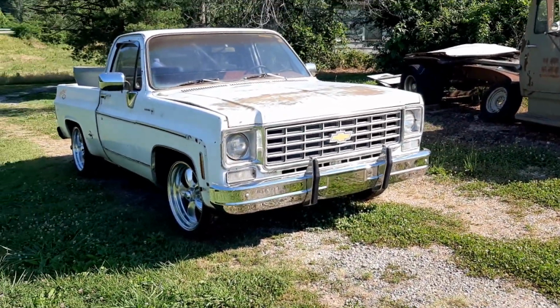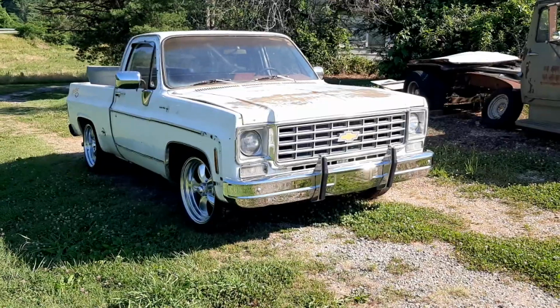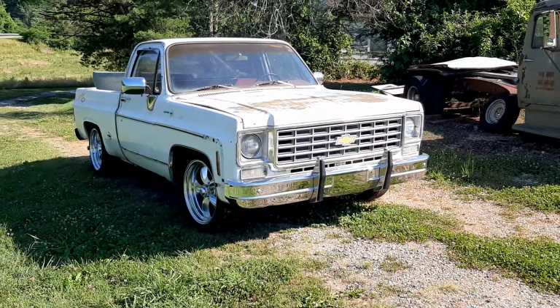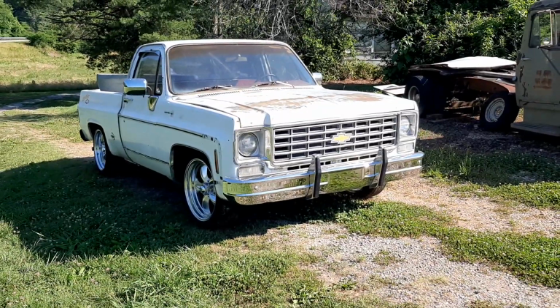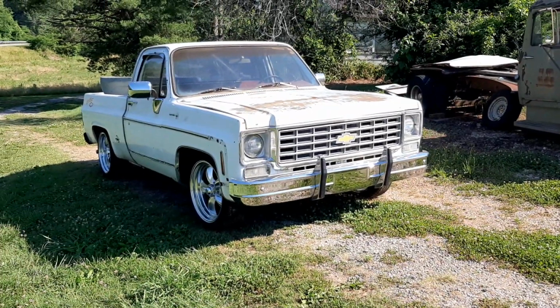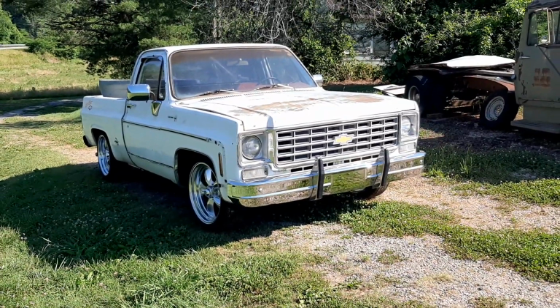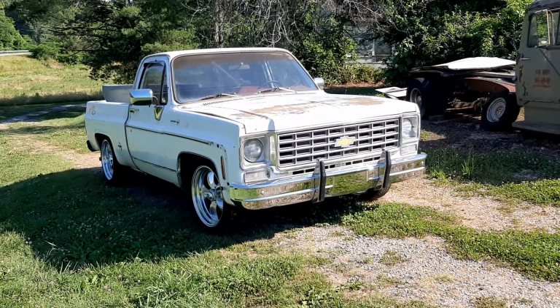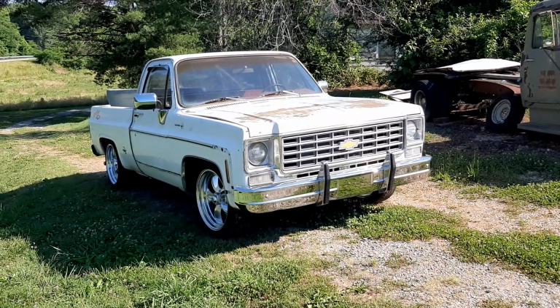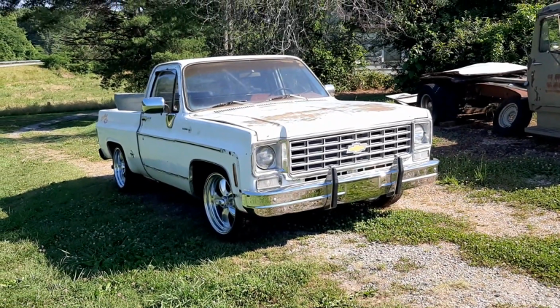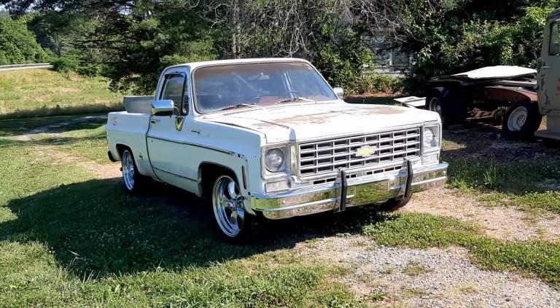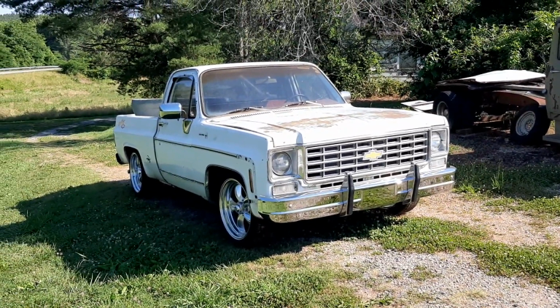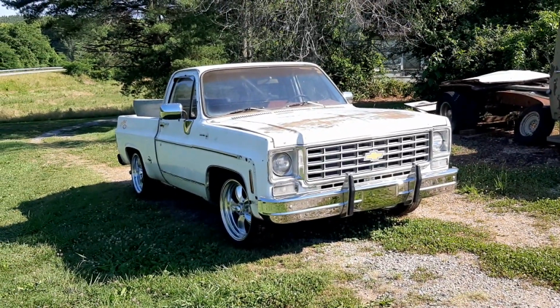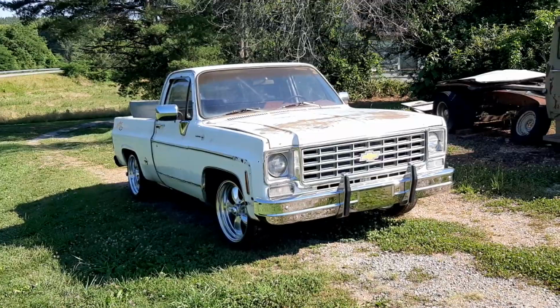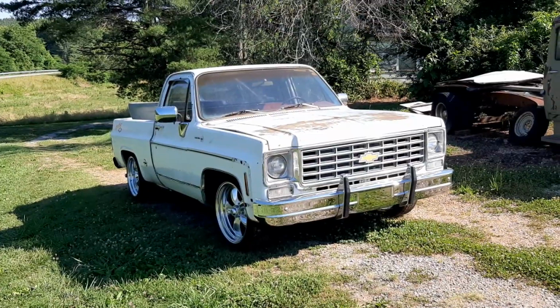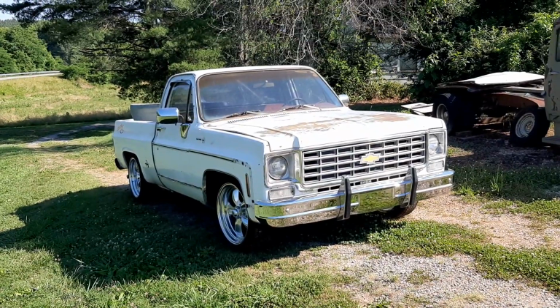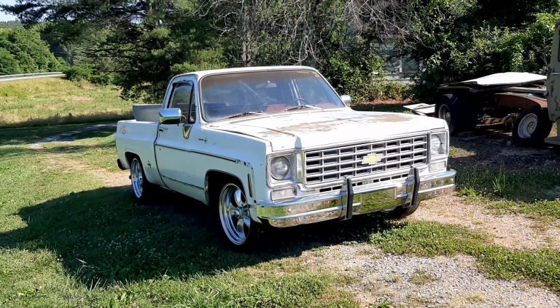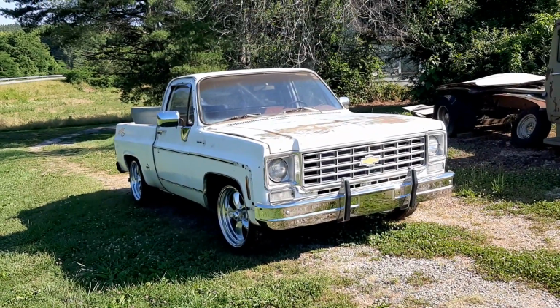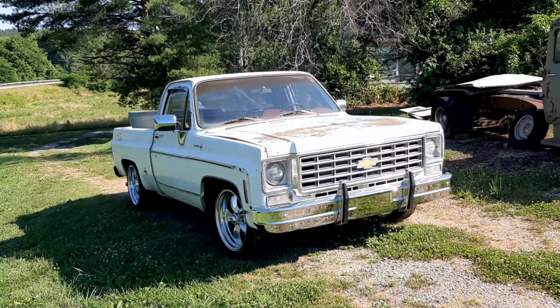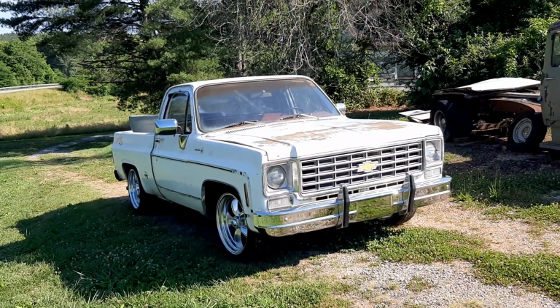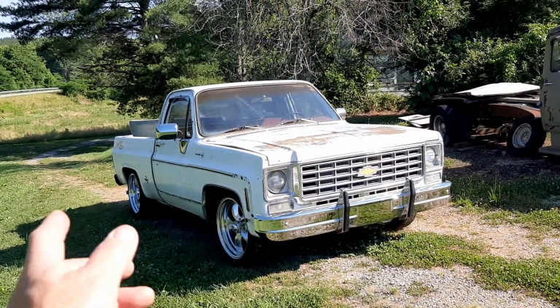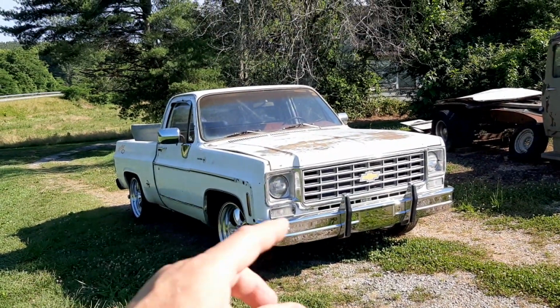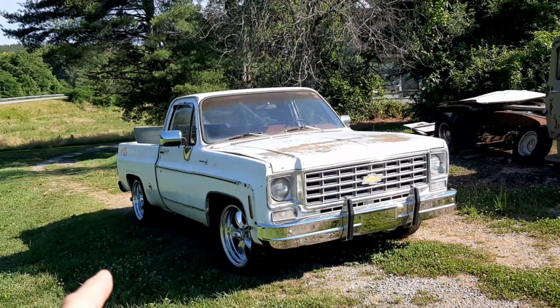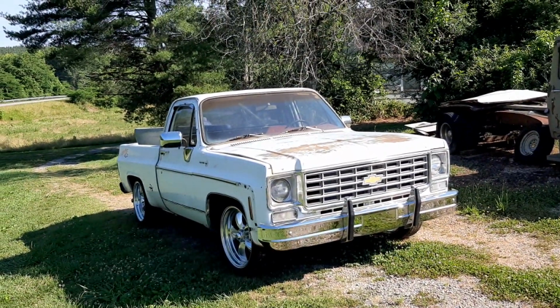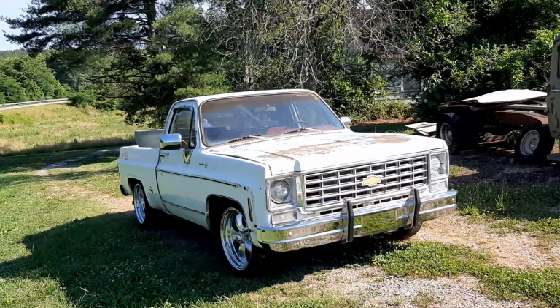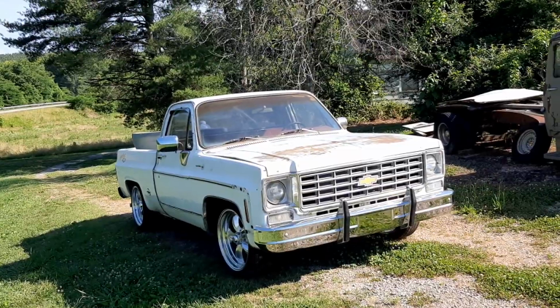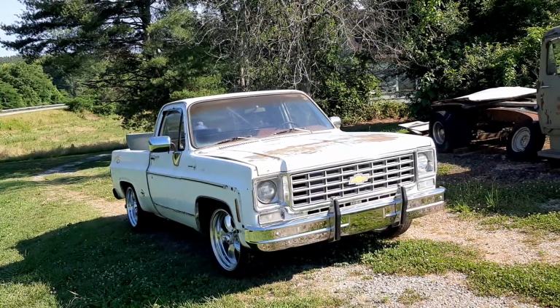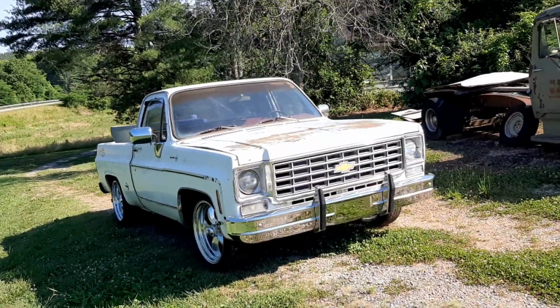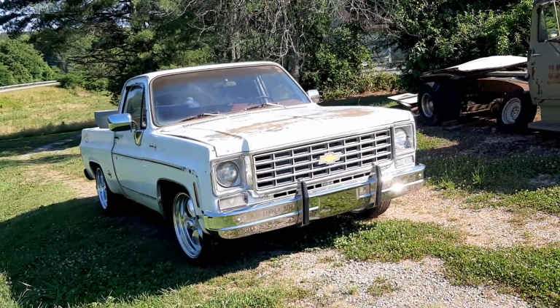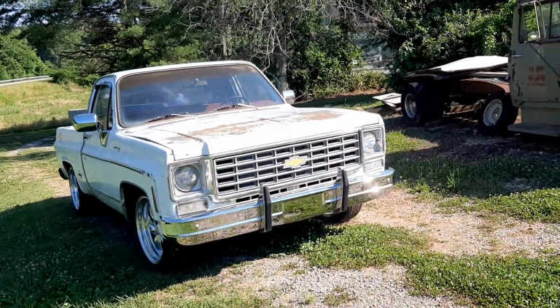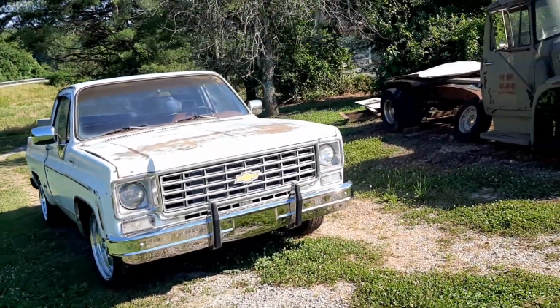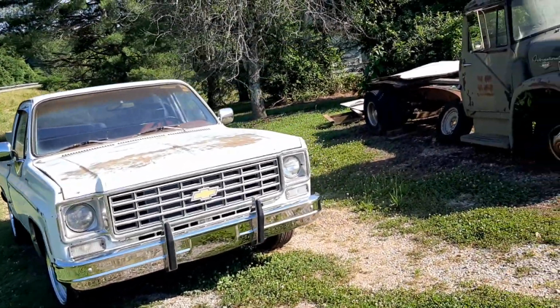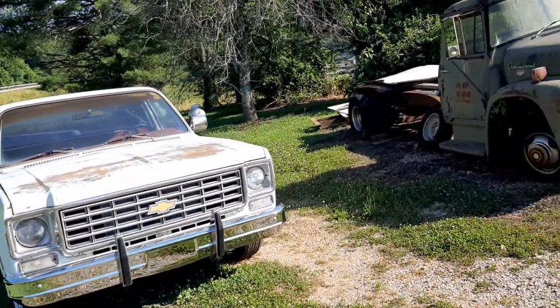Real happy with it. Once I get the carburetor rebuilt and a few little things done, I'll have to get a front end alignment, just different things, and I'll put trim on it. It's going to be fun once I get it home. I promise you, it's going to be a lot of fun, or at least it is to me.